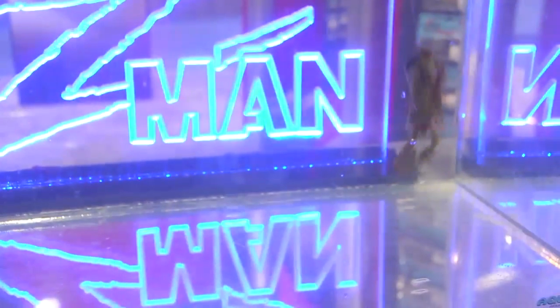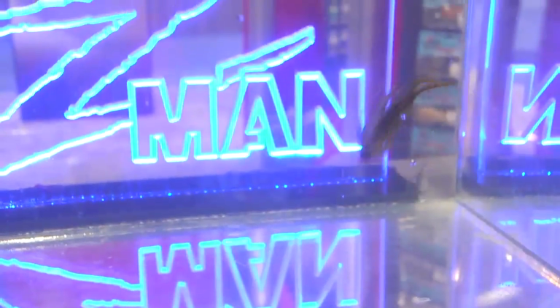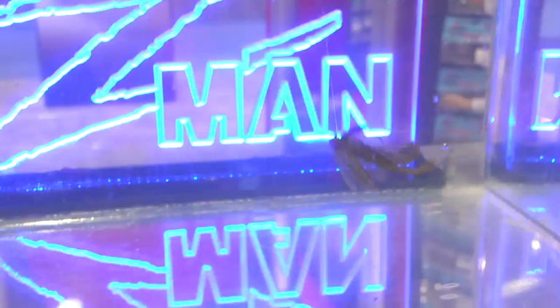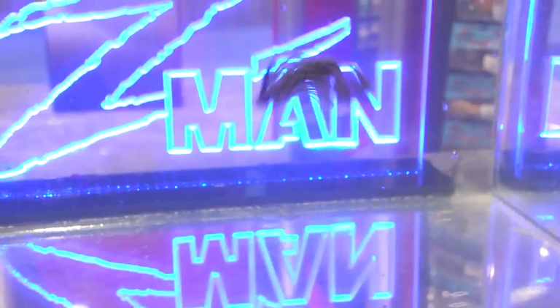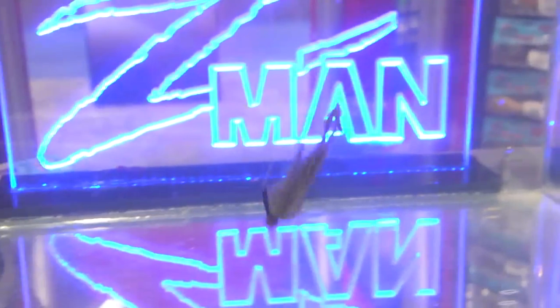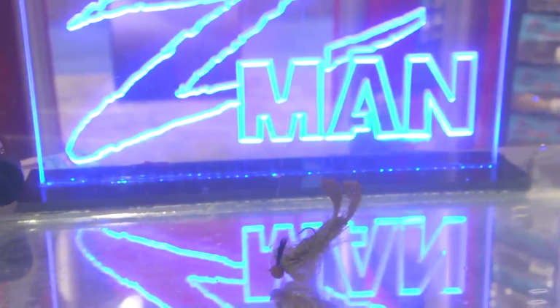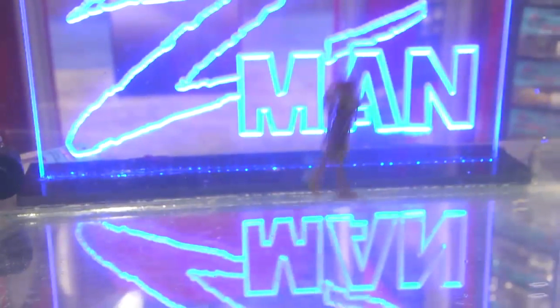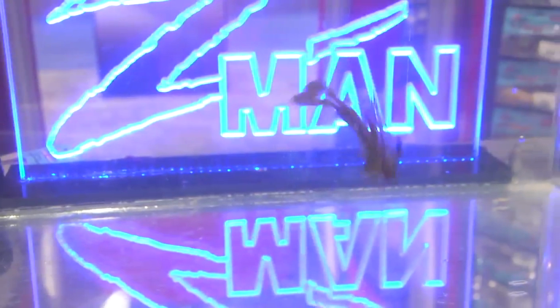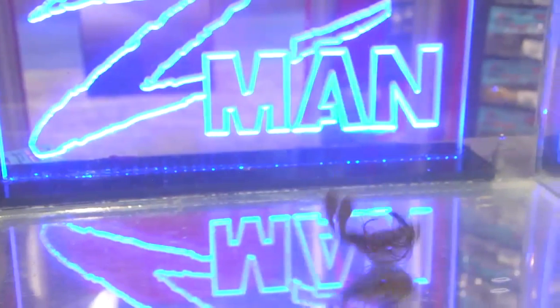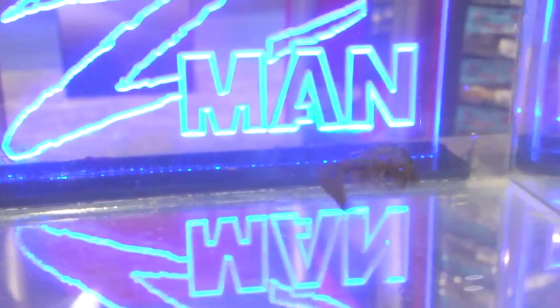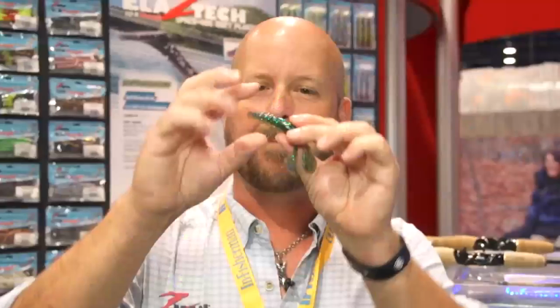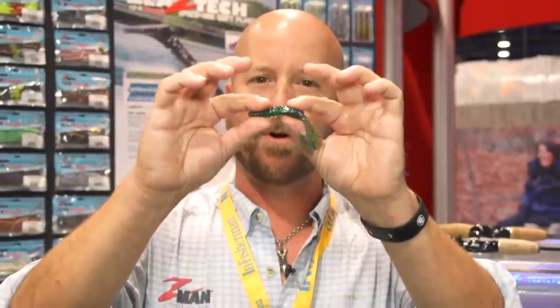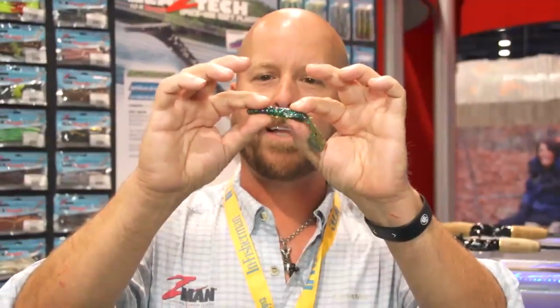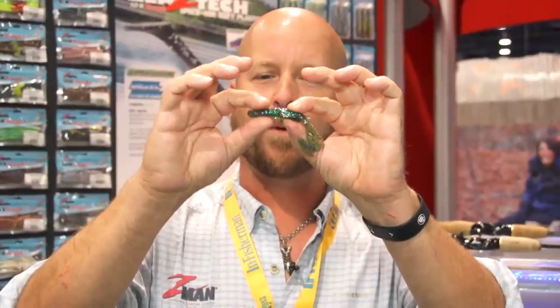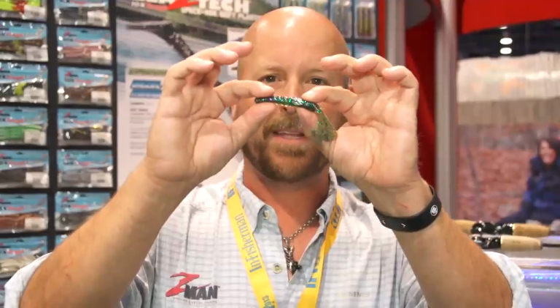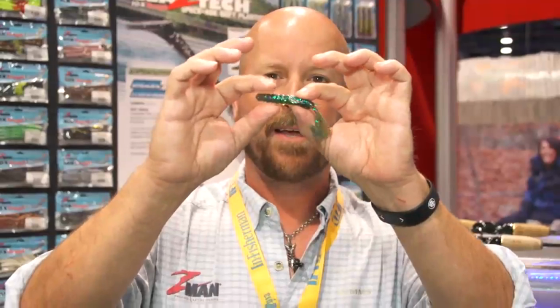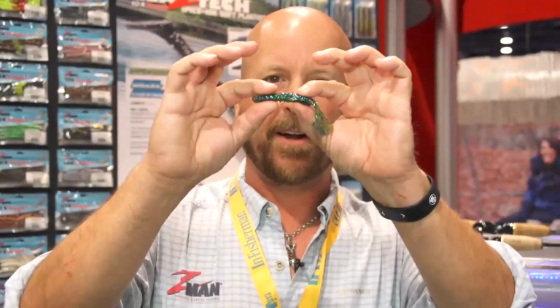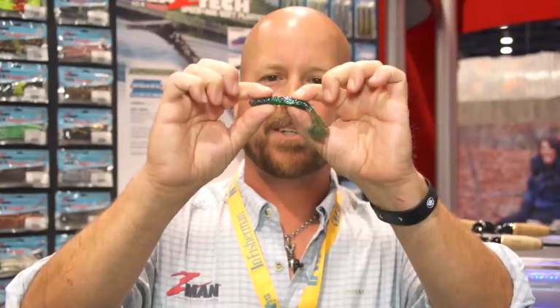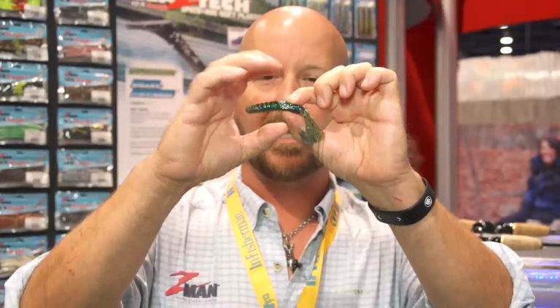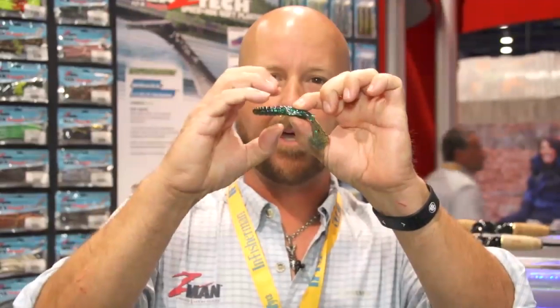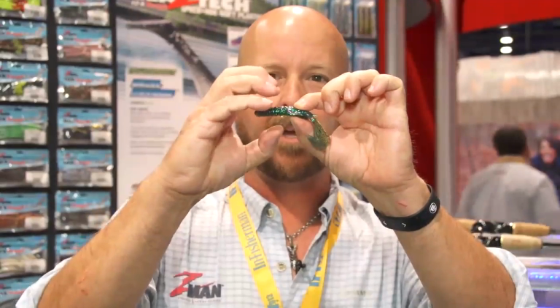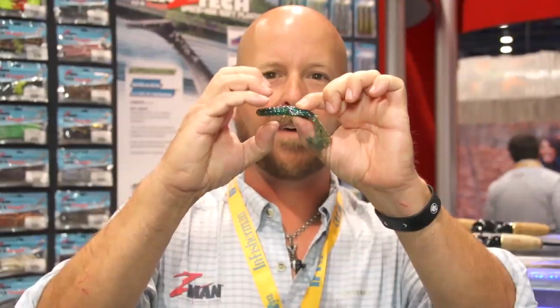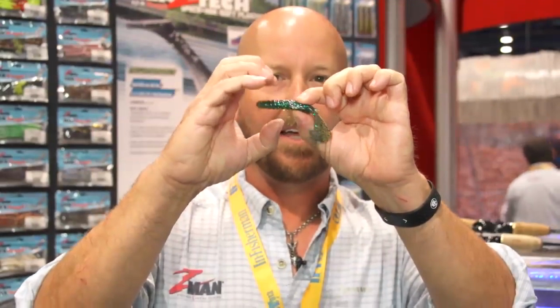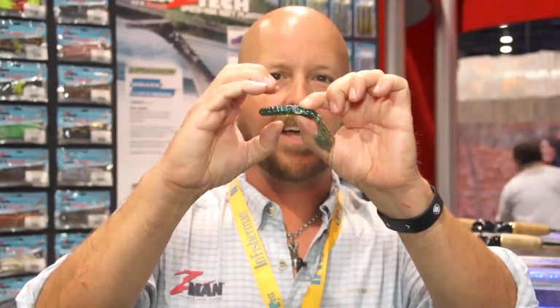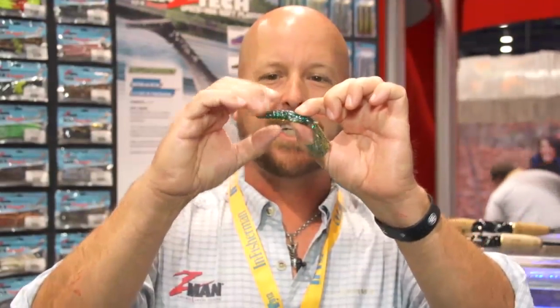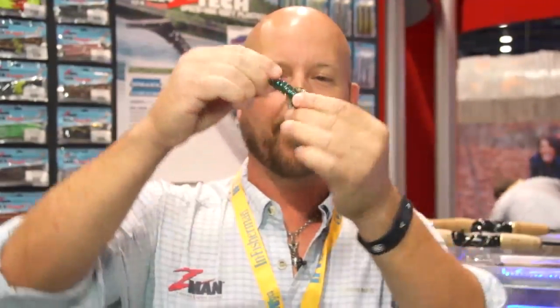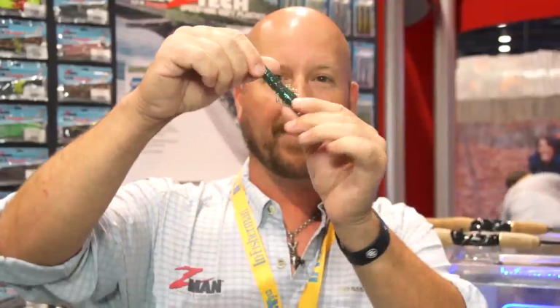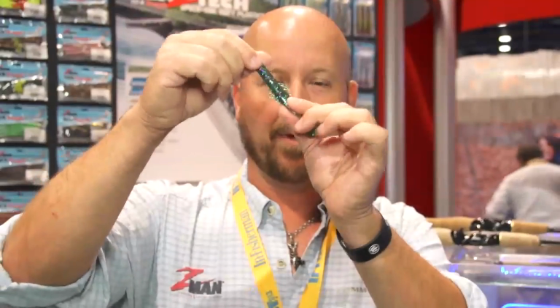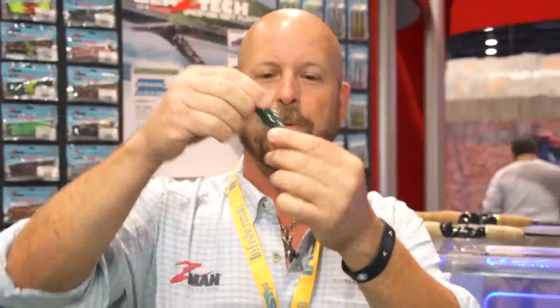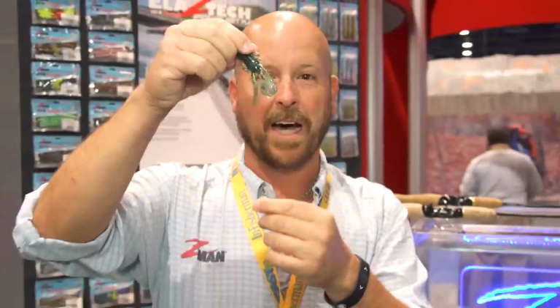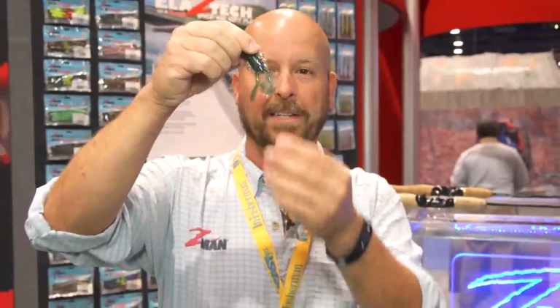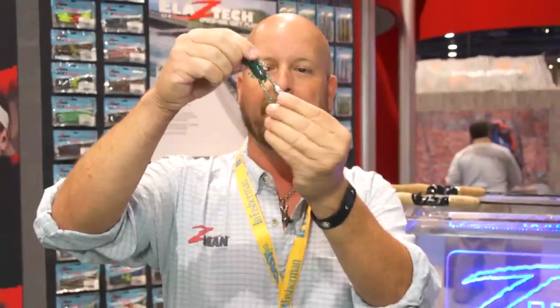It creates a lot of disturbance behind any jig. It's a phenomenal little bait. Plus, it's got a bigger profile here, so when you put that underneath that skirt, it's going to have a bigger, meatier profile in that jig to give you a really good looking swim jig with a lot of action behind it.